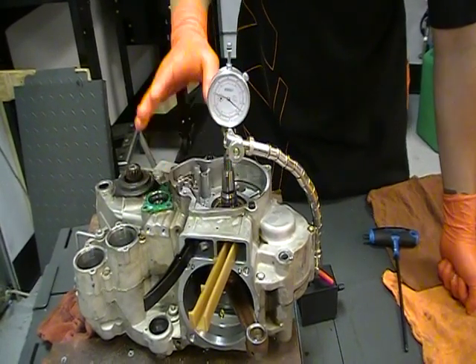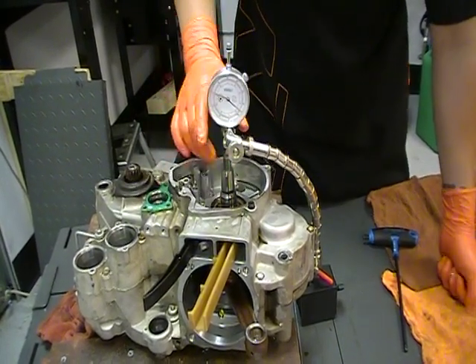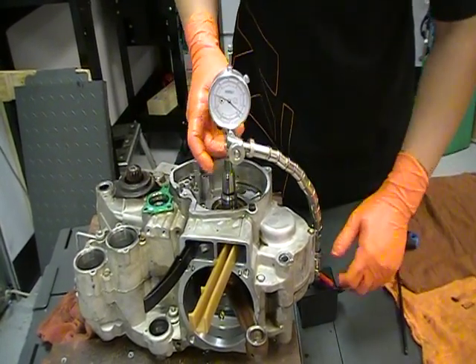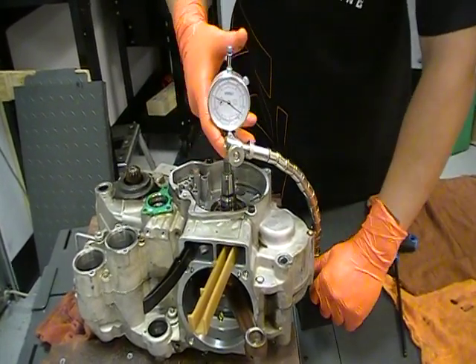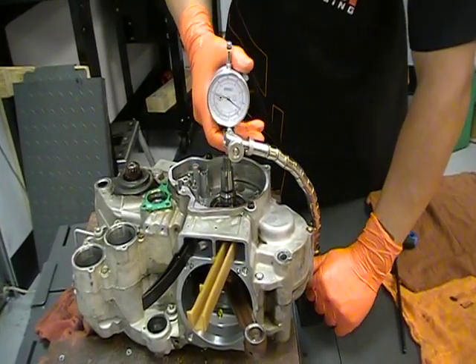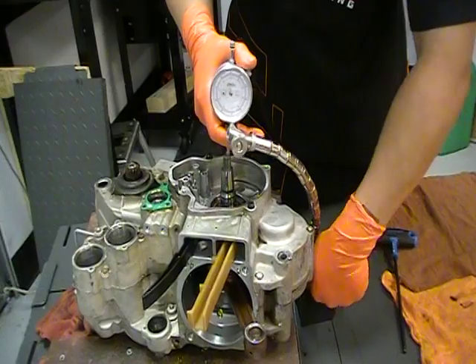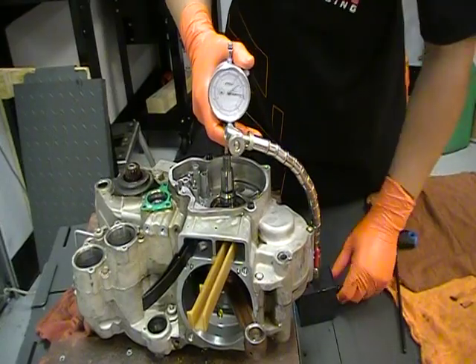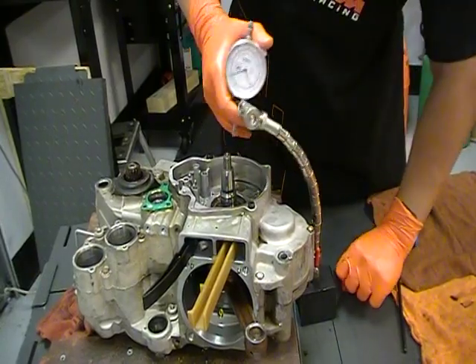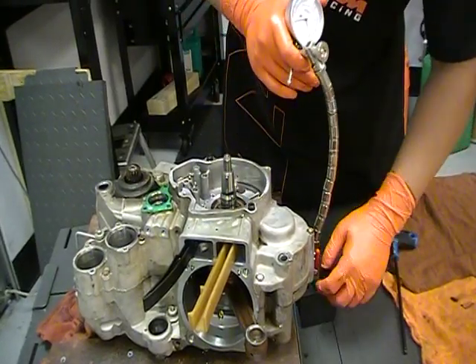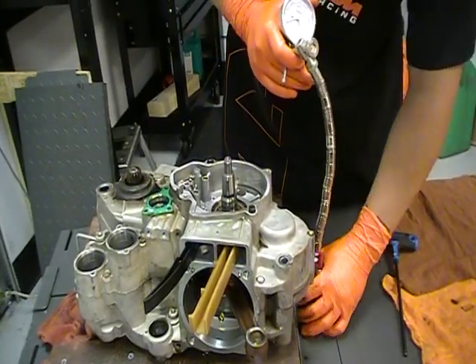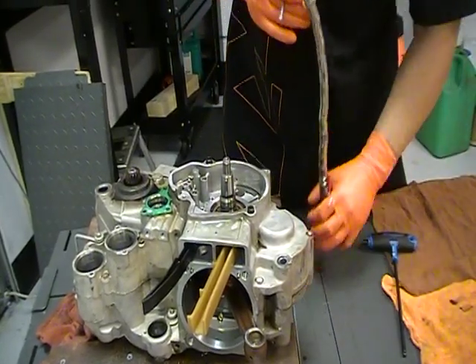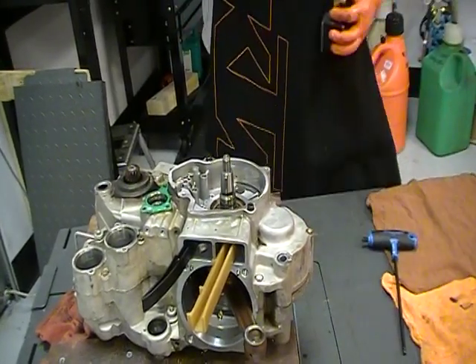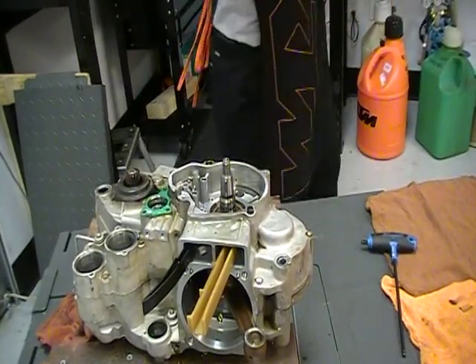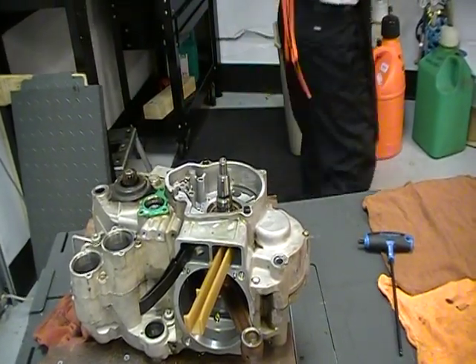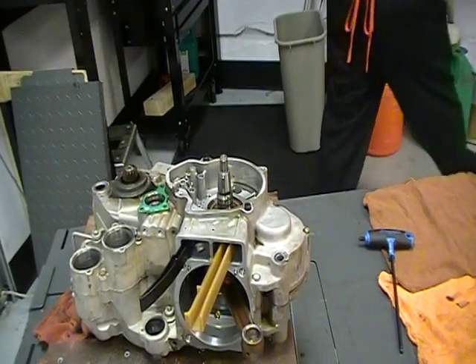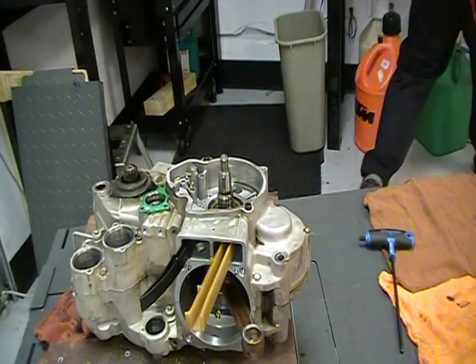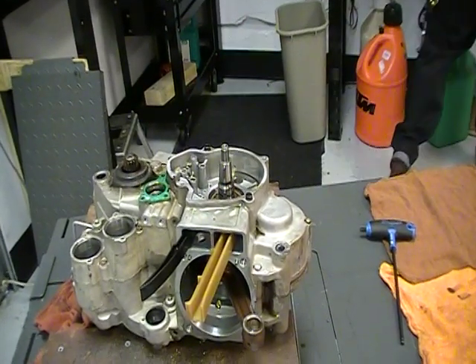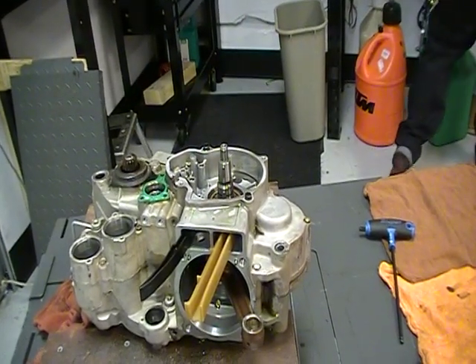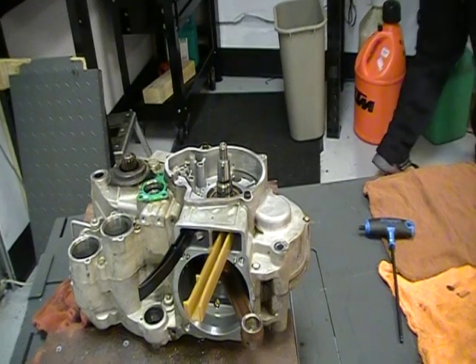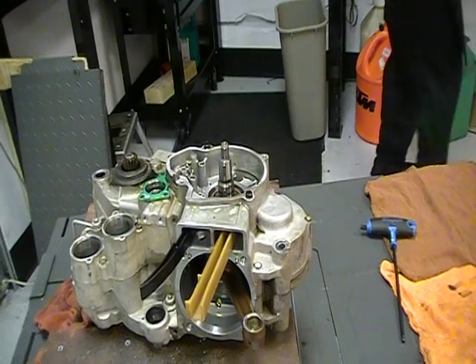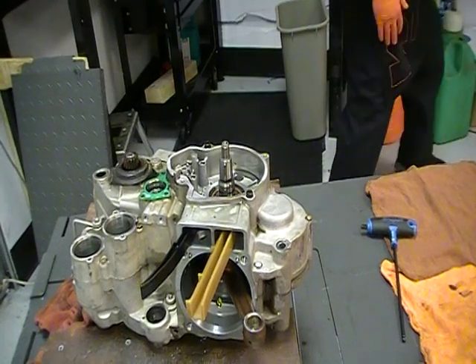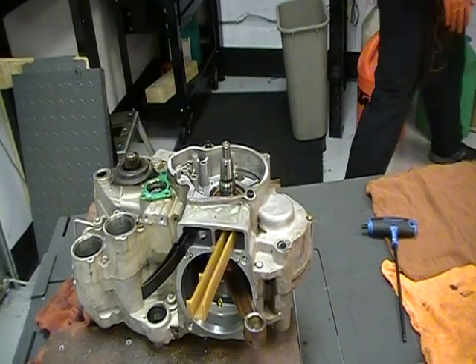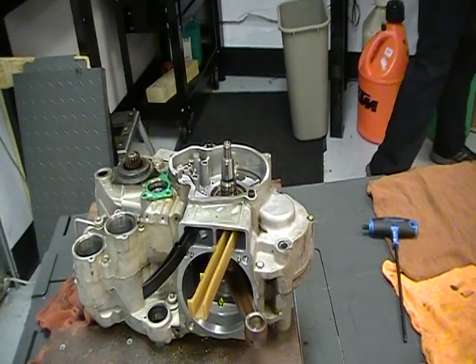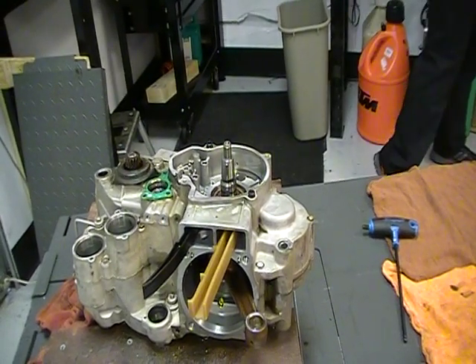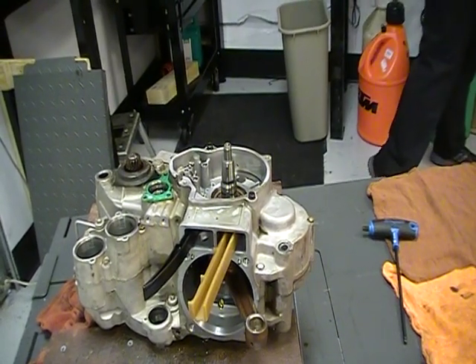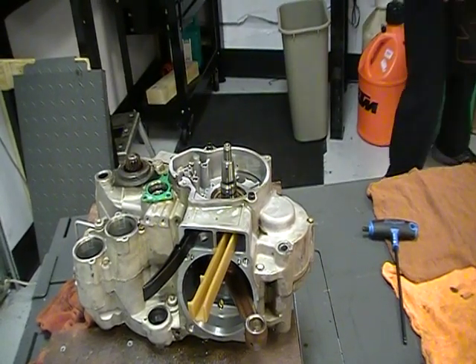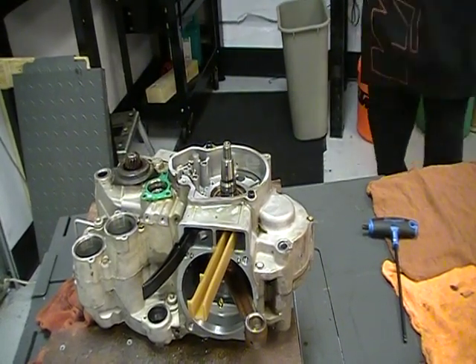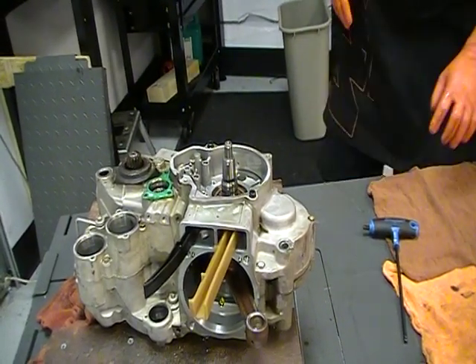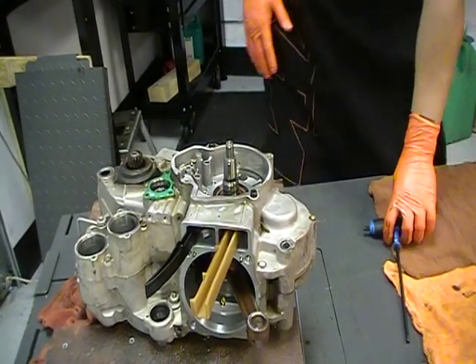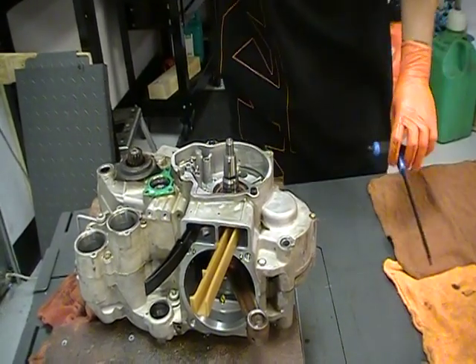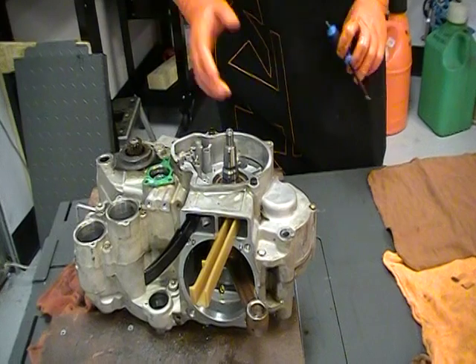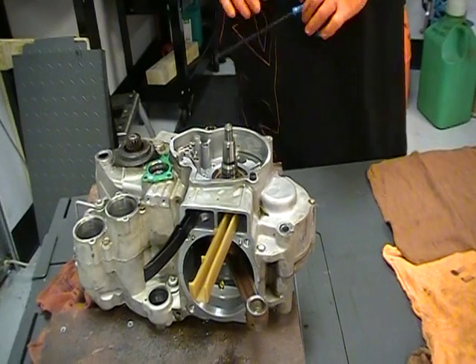So that's how you do that. I'm going to go ahead and remove this now, and we'll move on to actually splitting the cases.